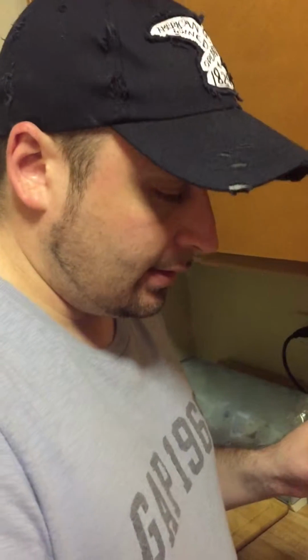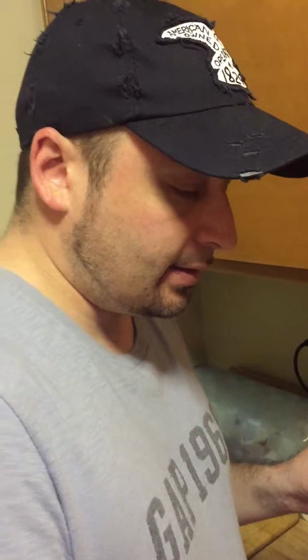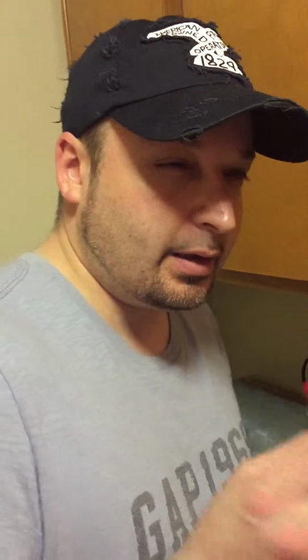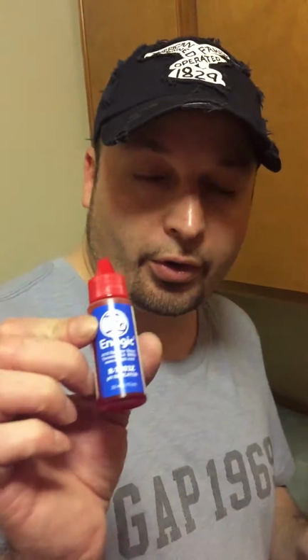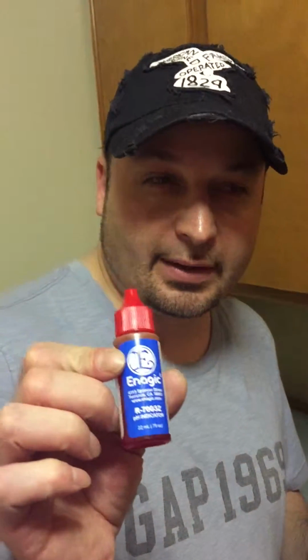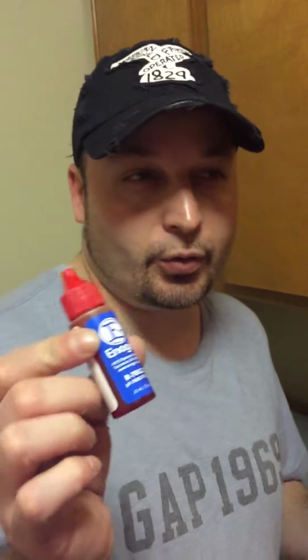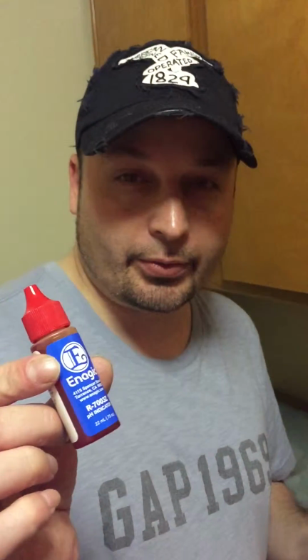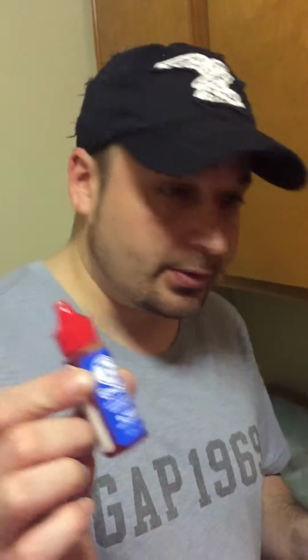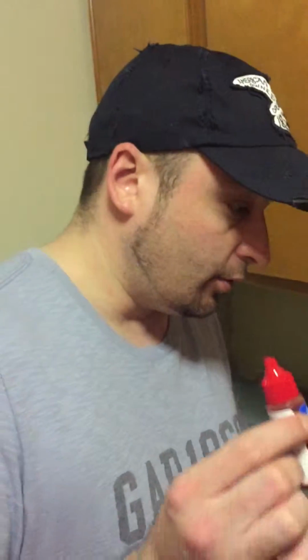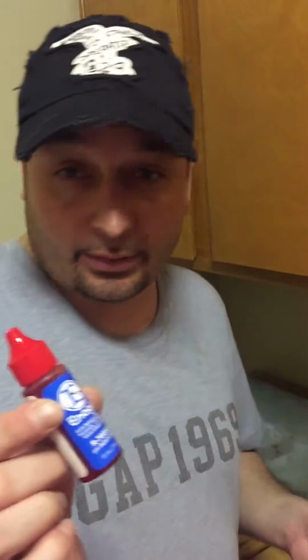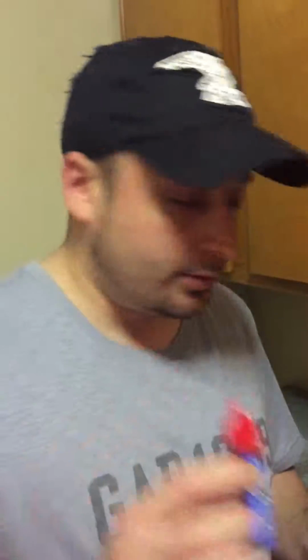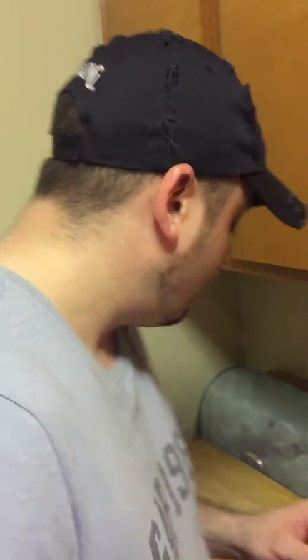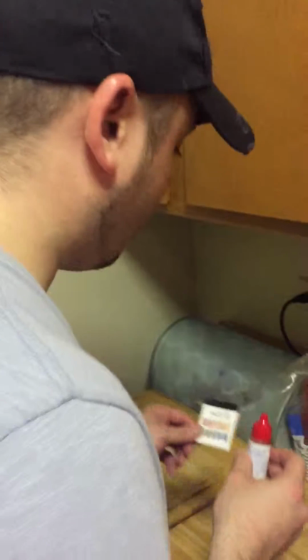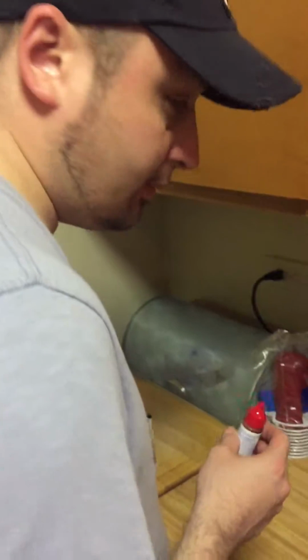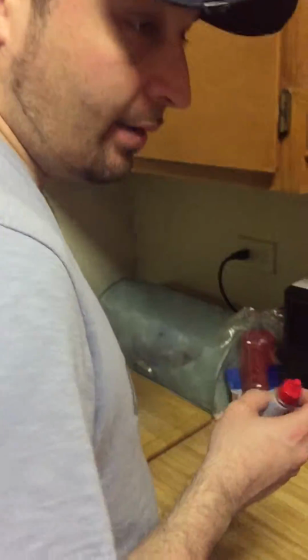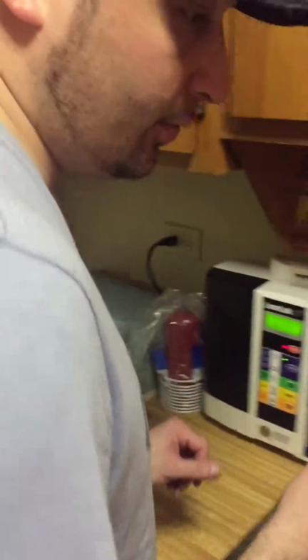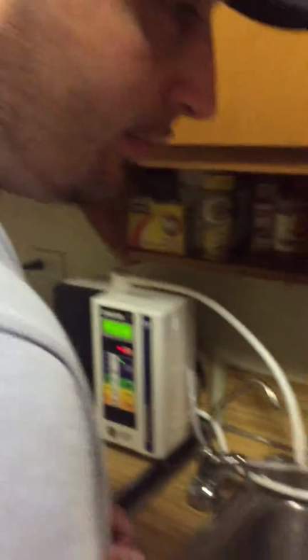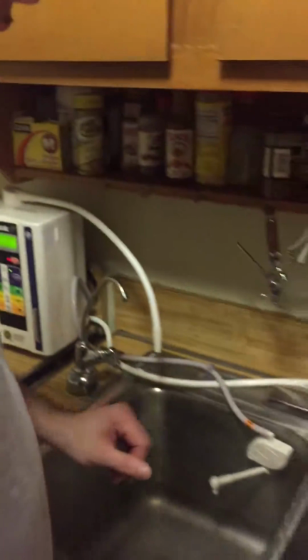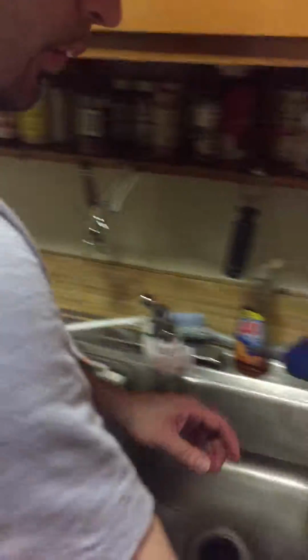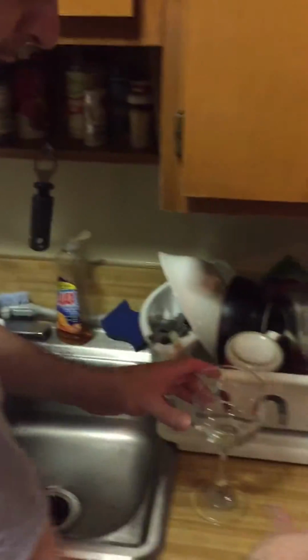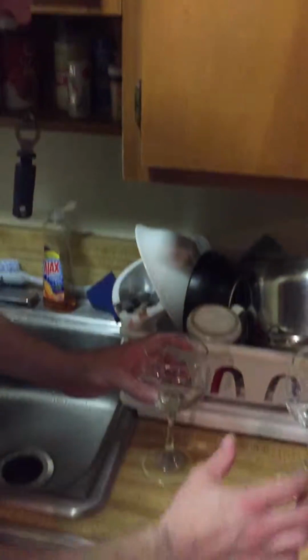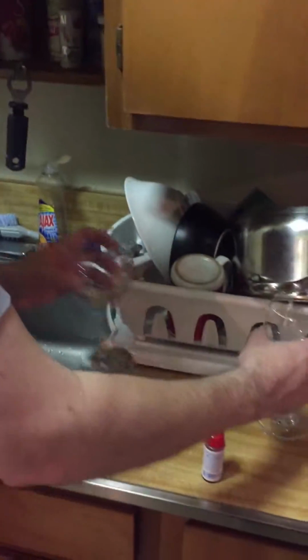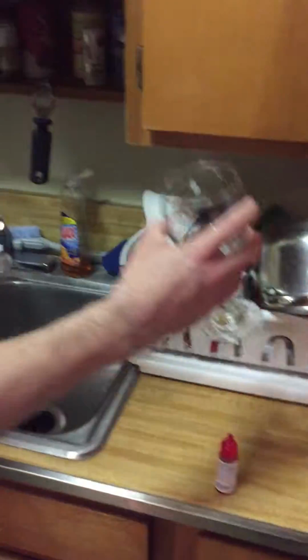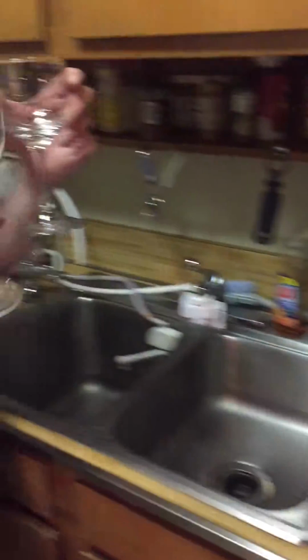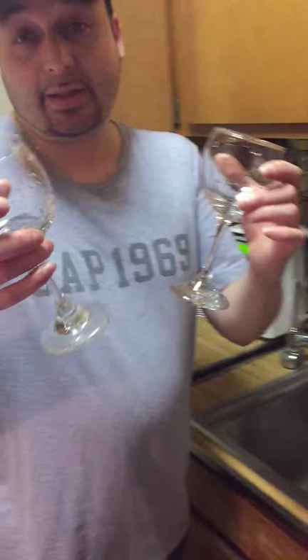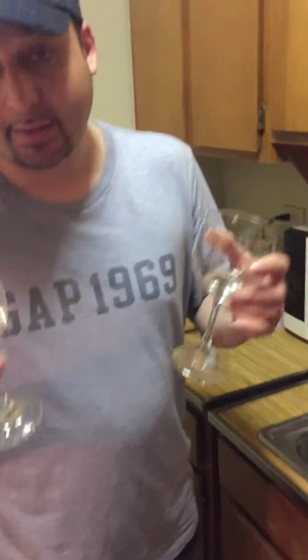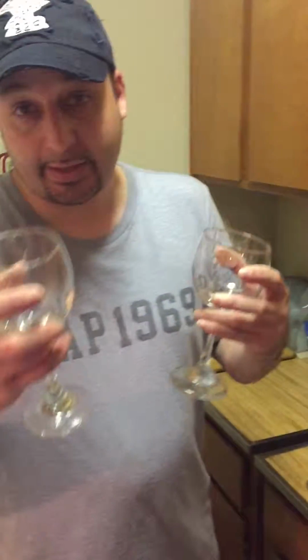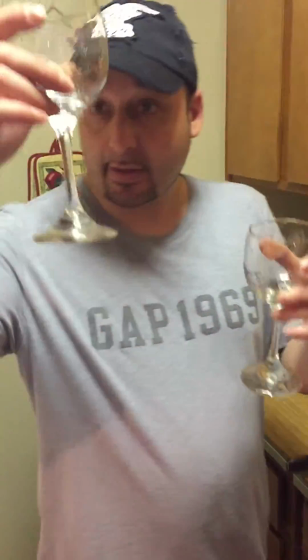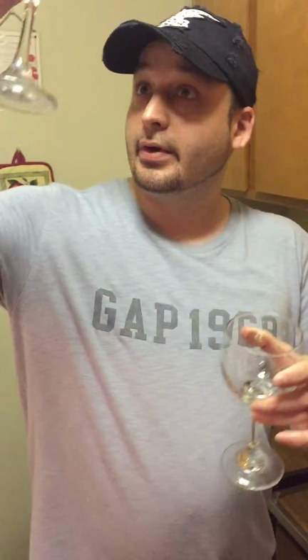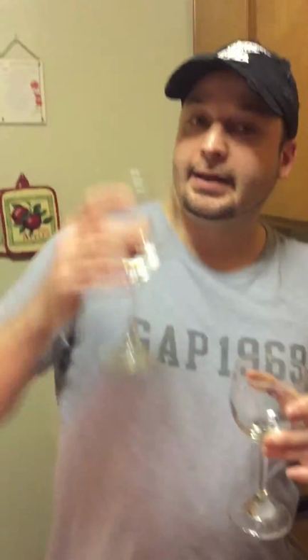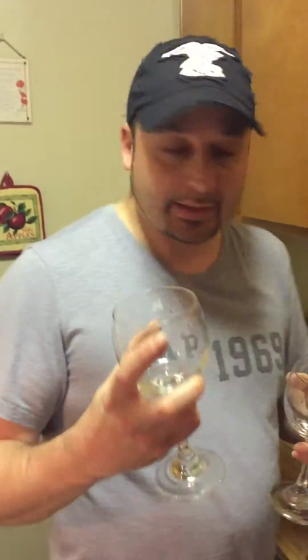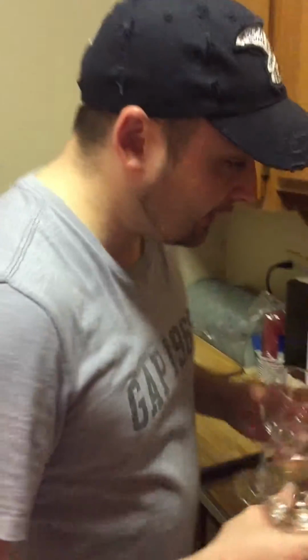This is a water tester like you would use in pools or for drinking water. I'm going to use a wine glass because it's nice and clear — that's why they use wine glasses, so they can tell the color and lighting and everything like that.